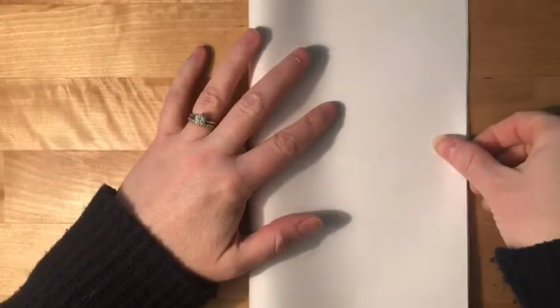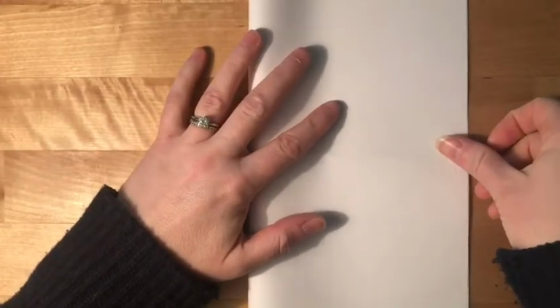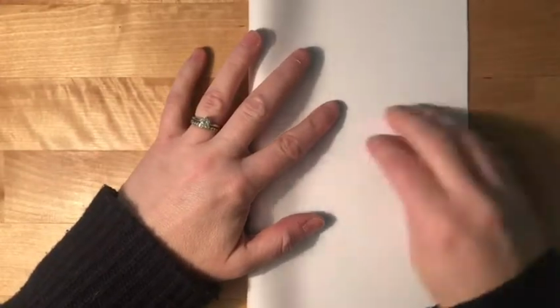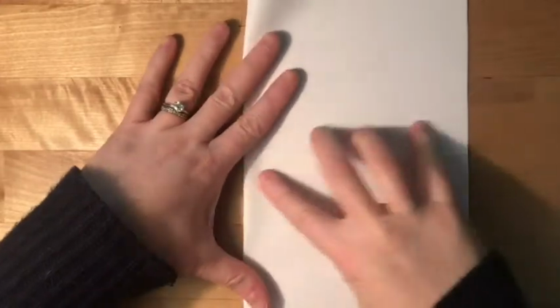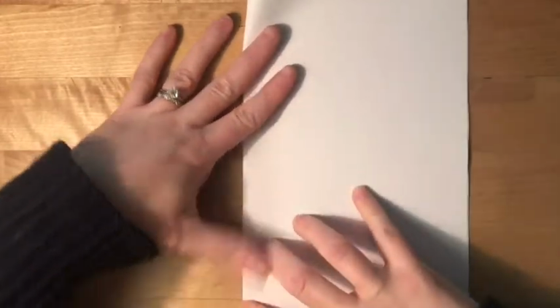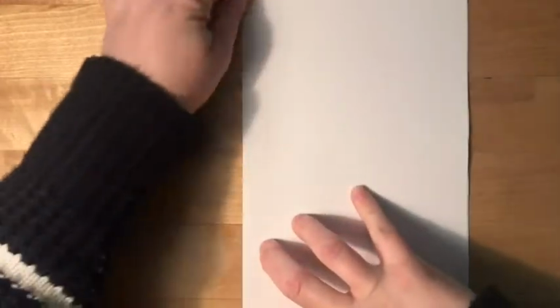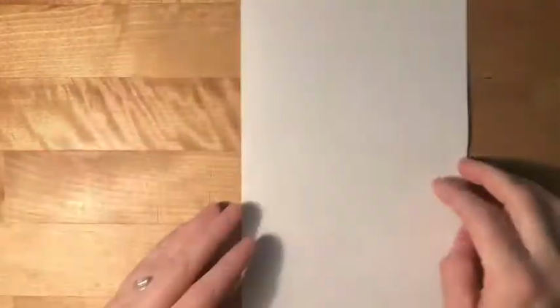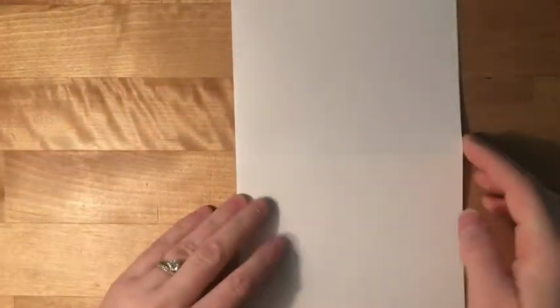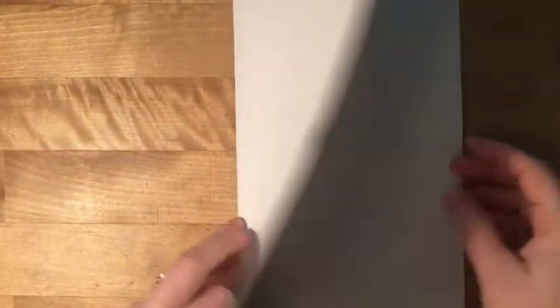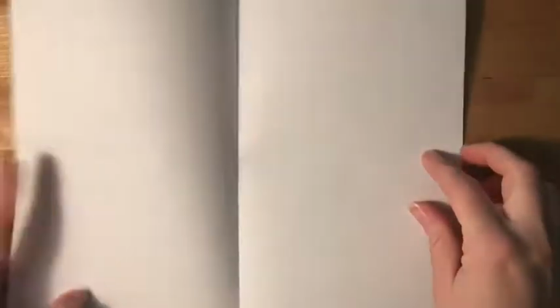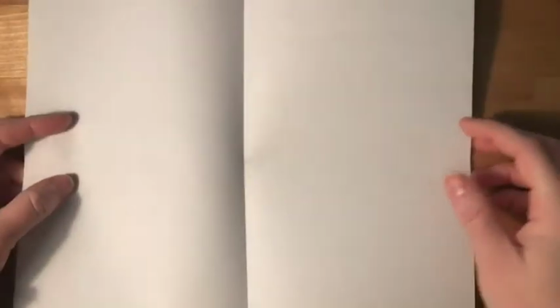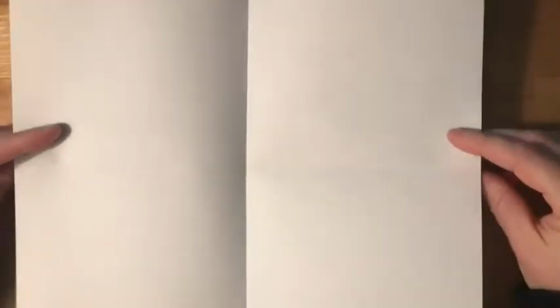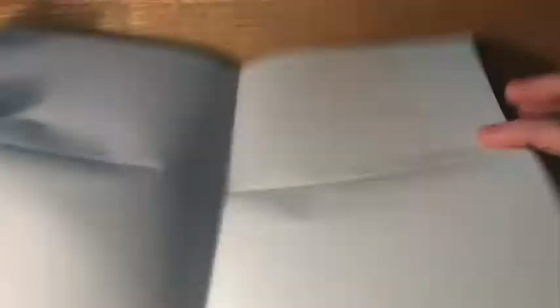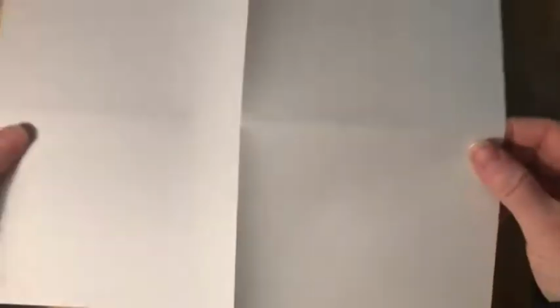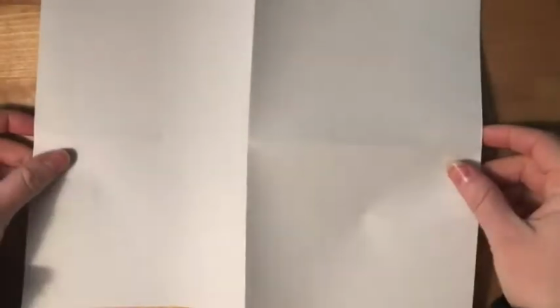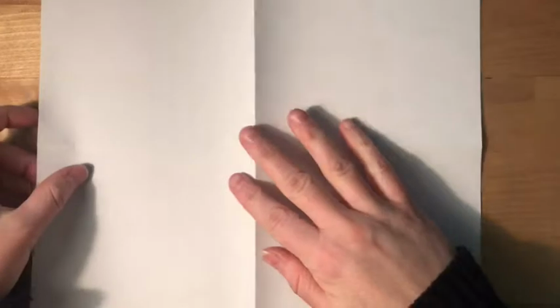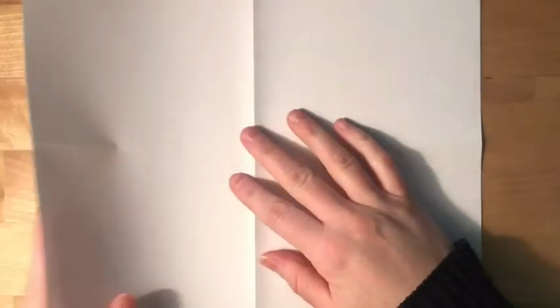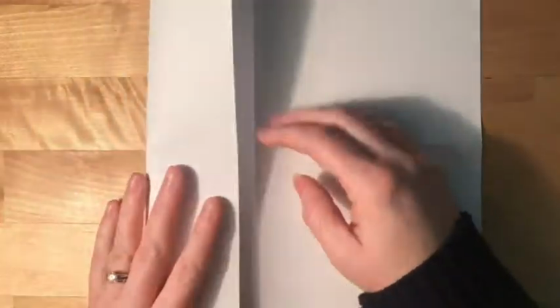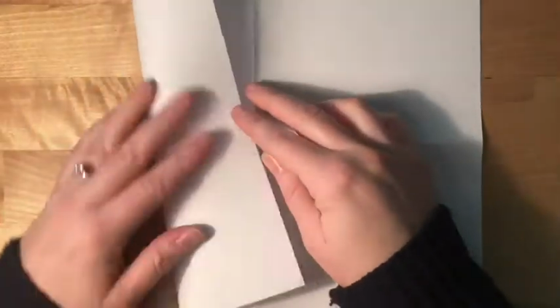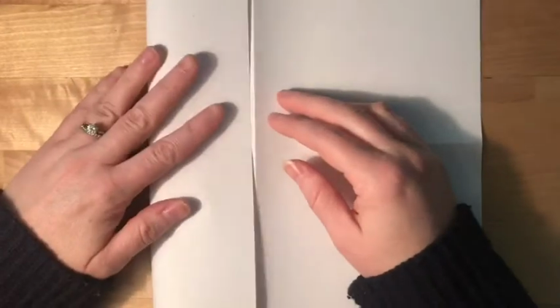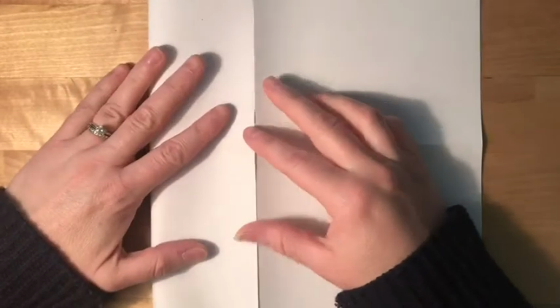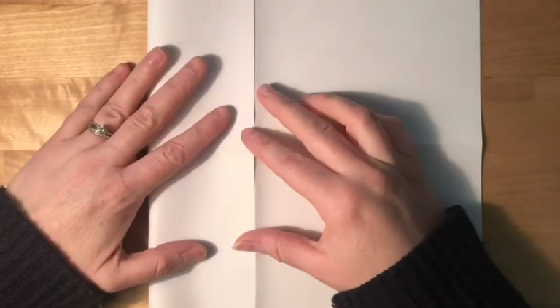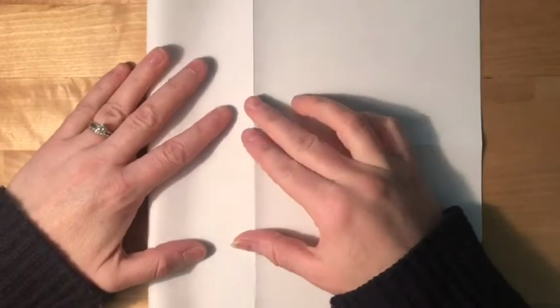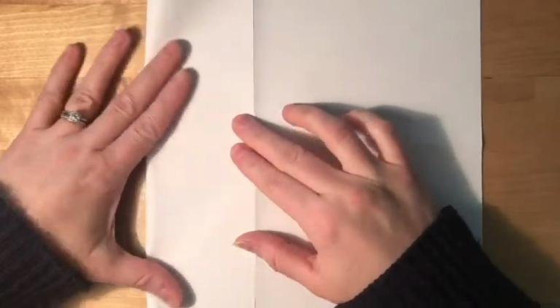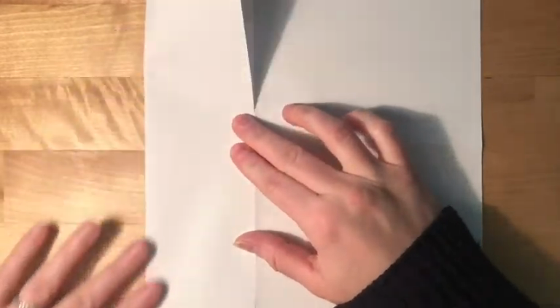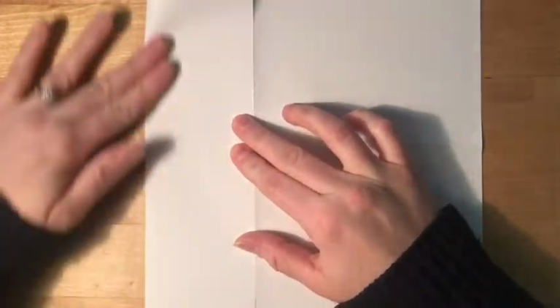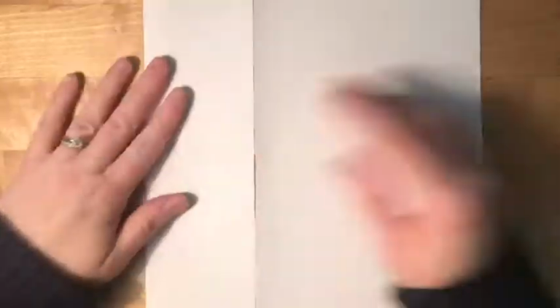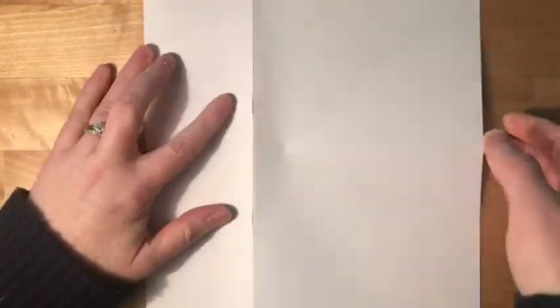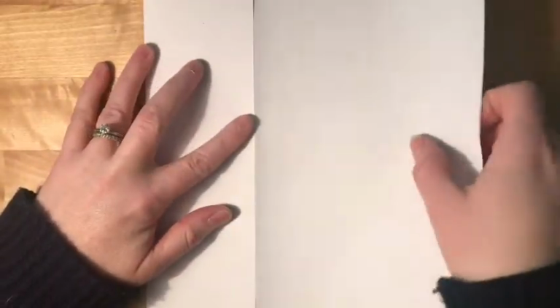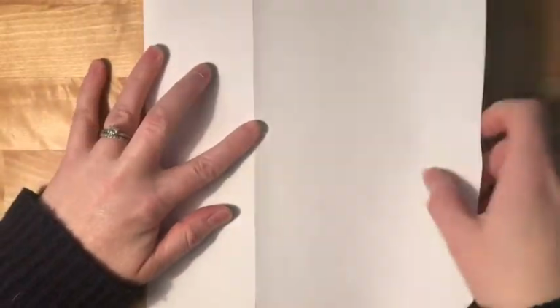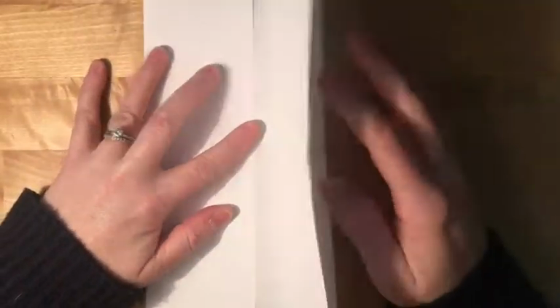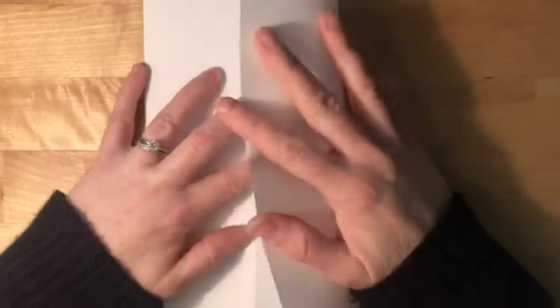Flip it over. Now we're going to fold each edge and line it up with that middle crease. Do the same thing on both sides.